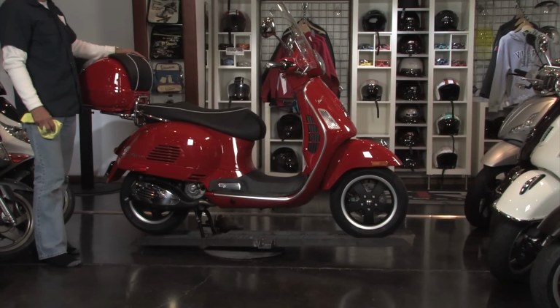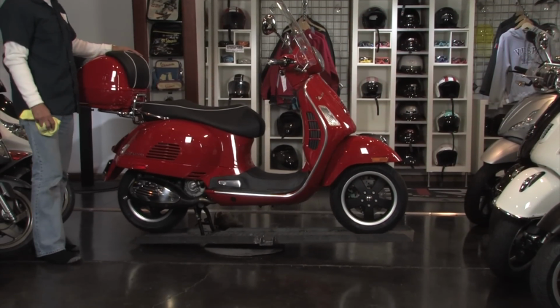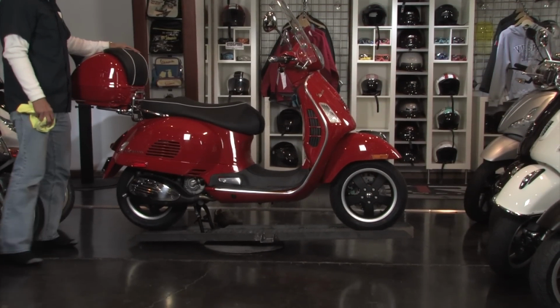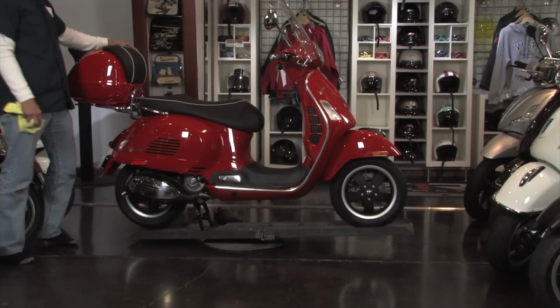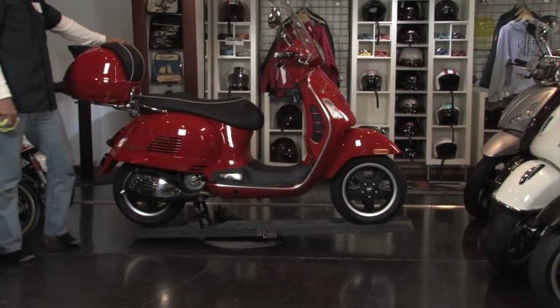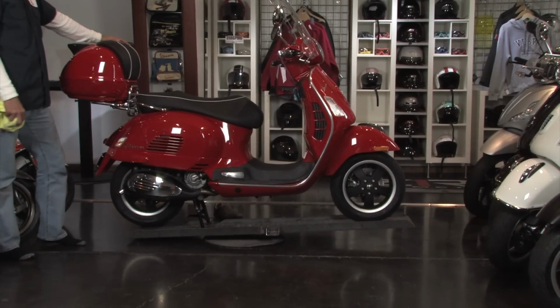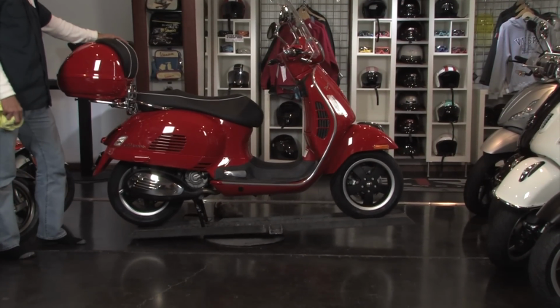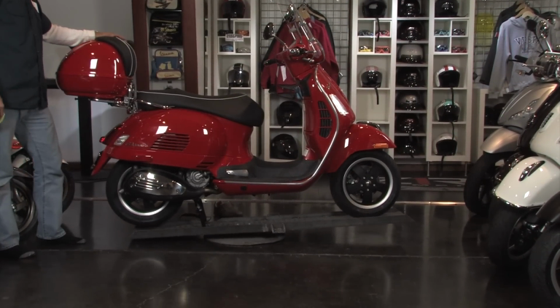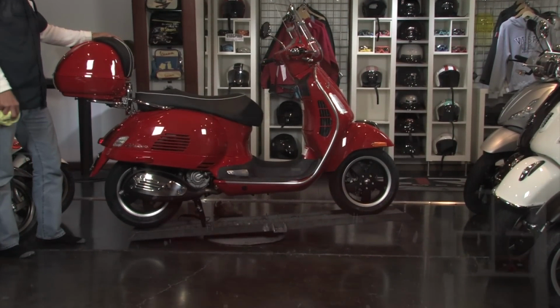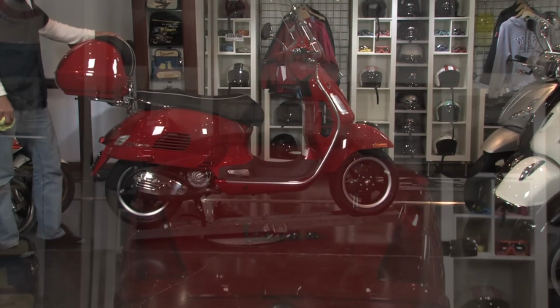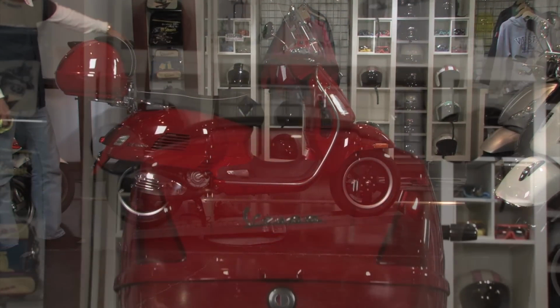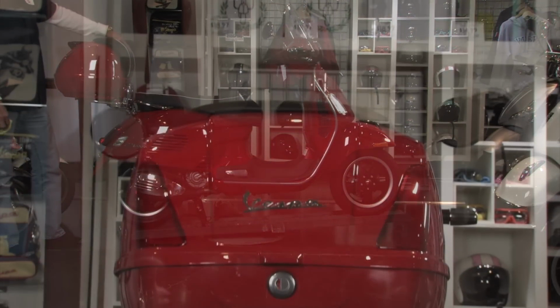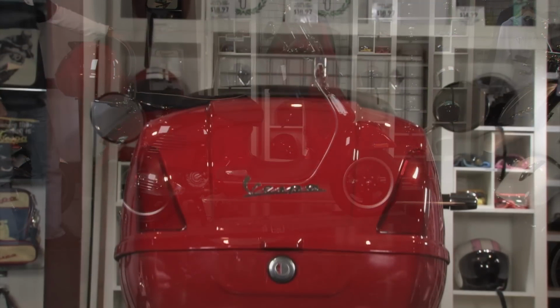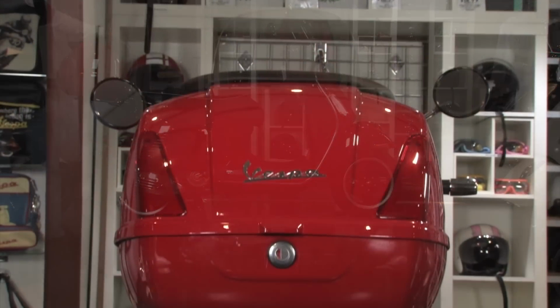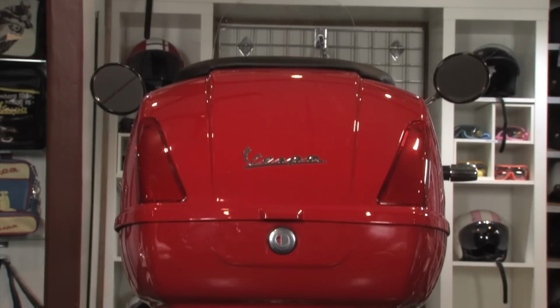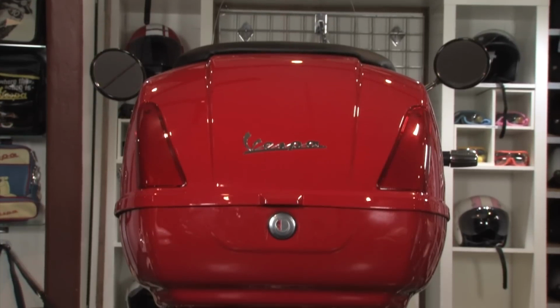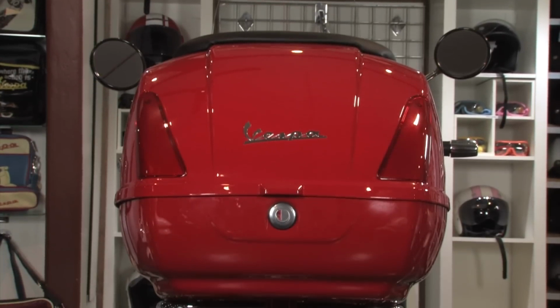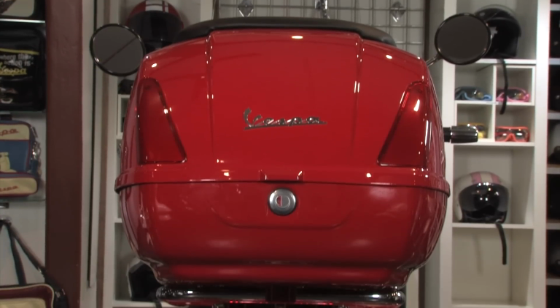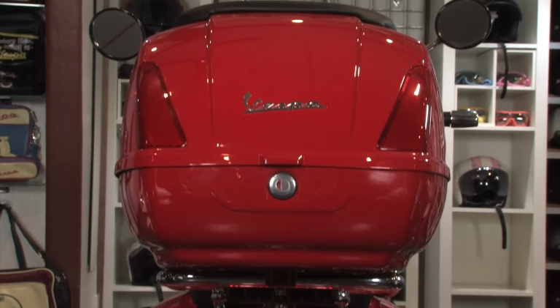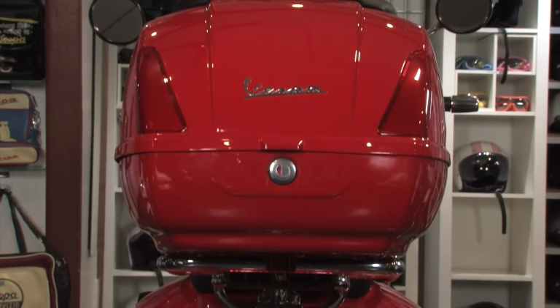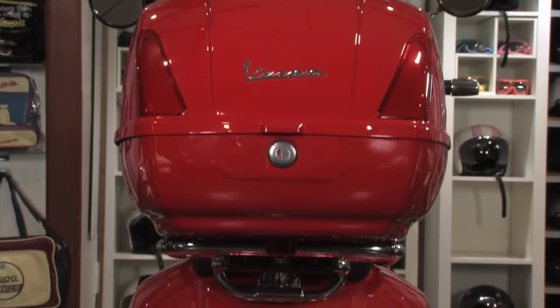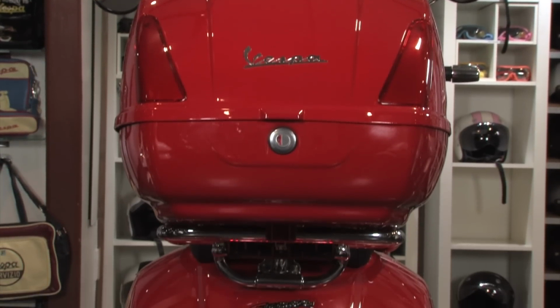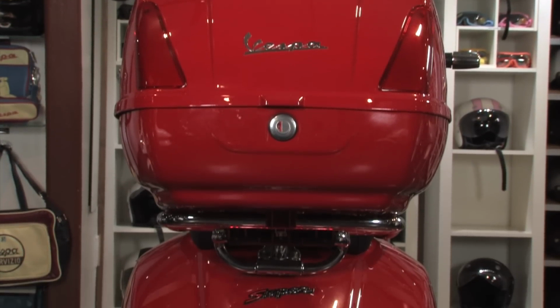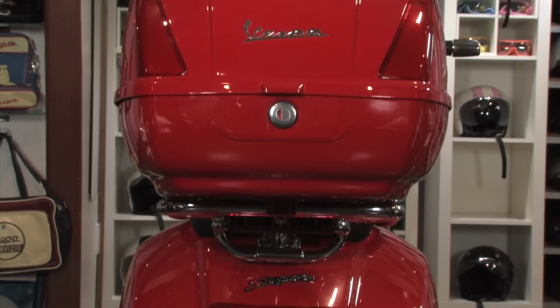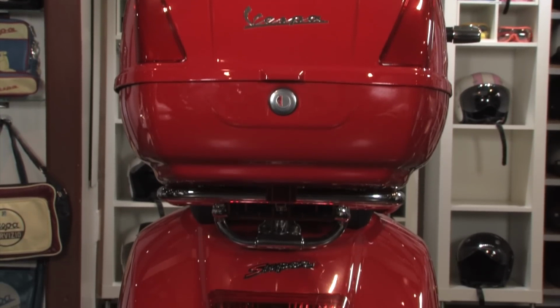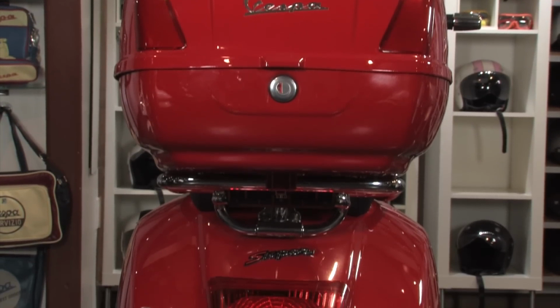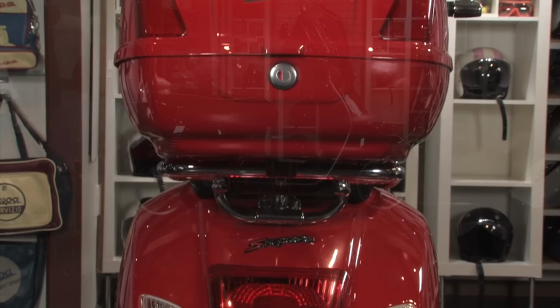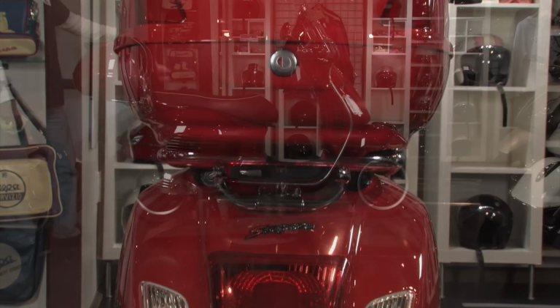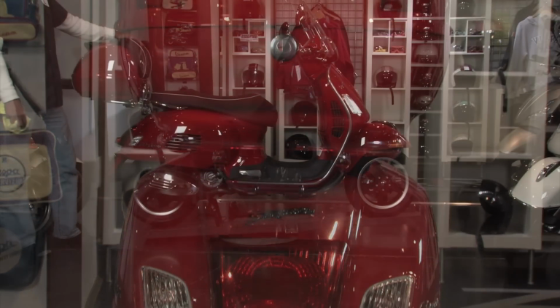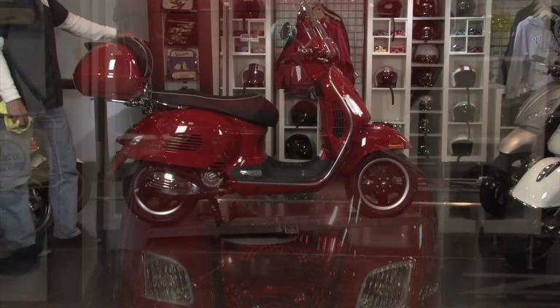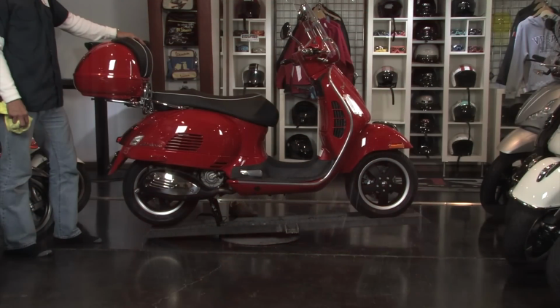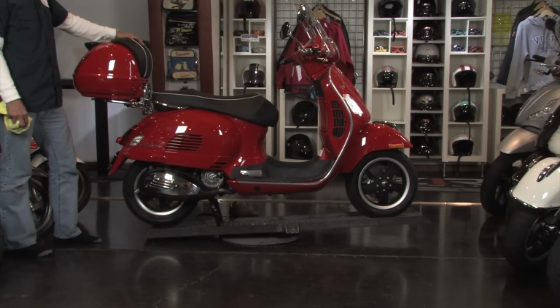Also included the all-important rear top case with matching rear backrest — one of my favorites. Great for if you're riding two up with your wife or a buddy, and also great for storage. You can put a lot of cargo and gear in there and lock it up when you leave the scooter.